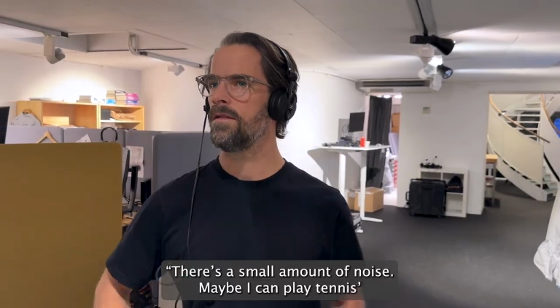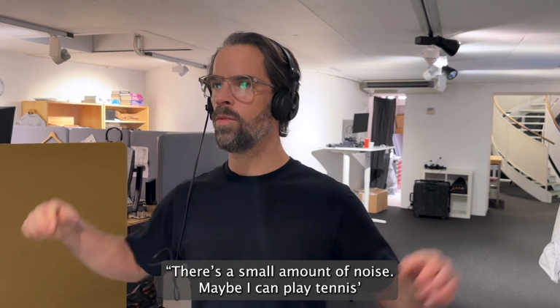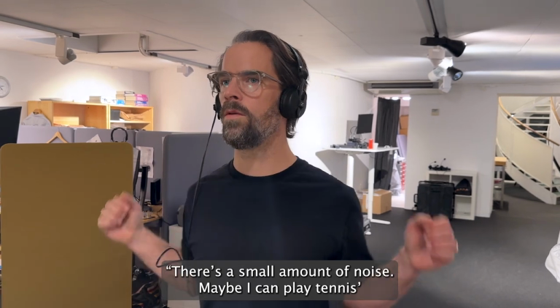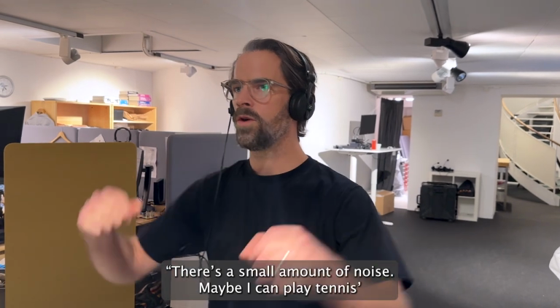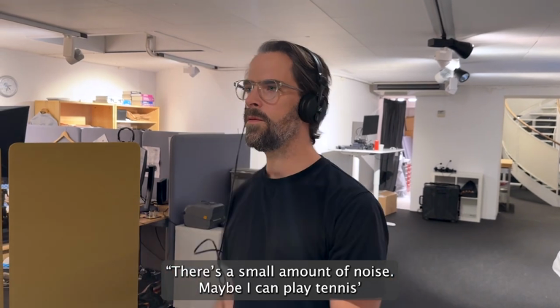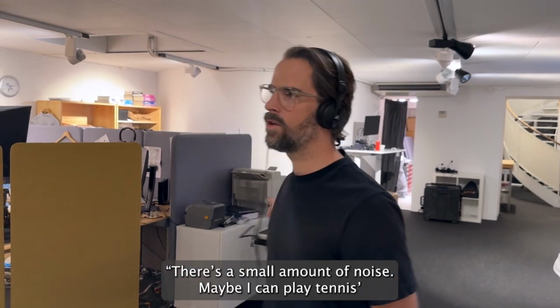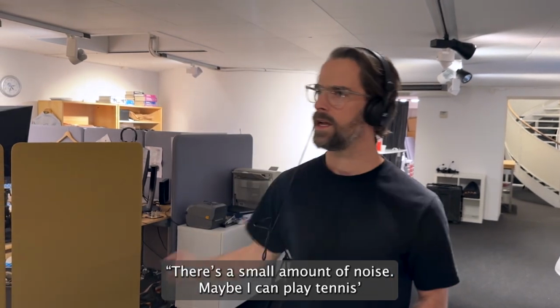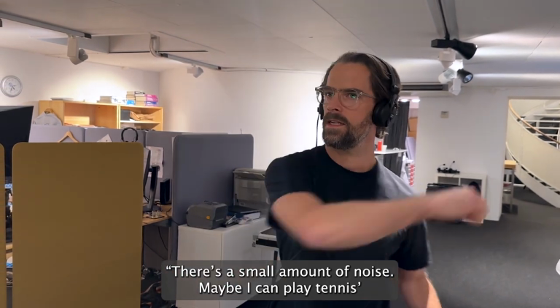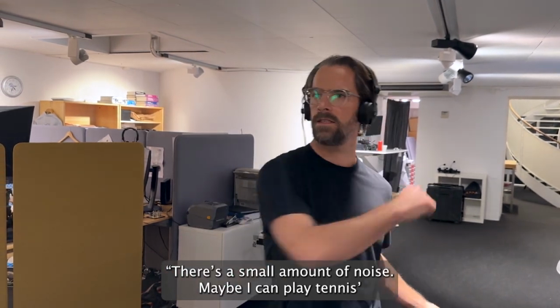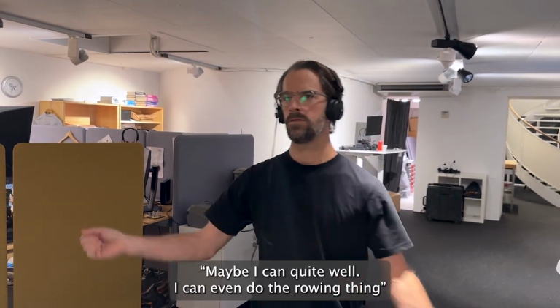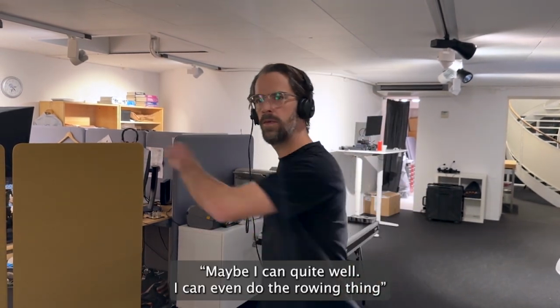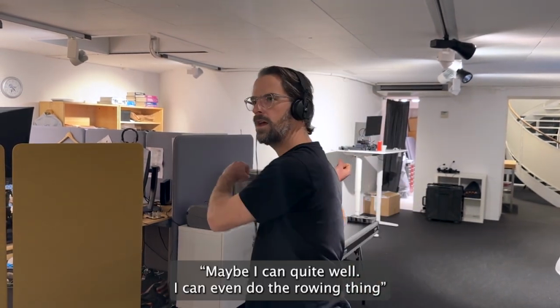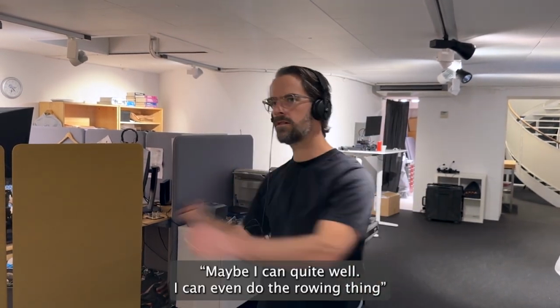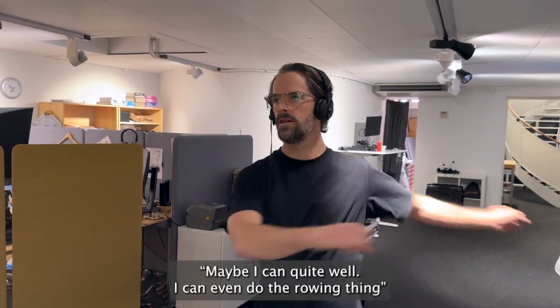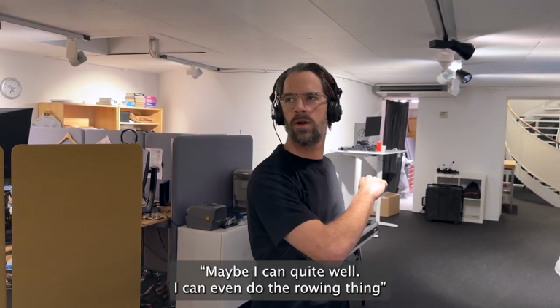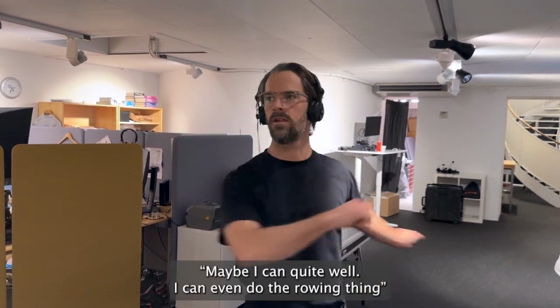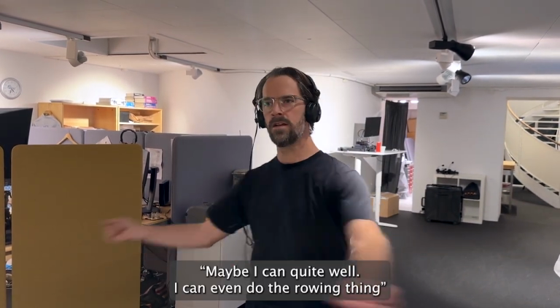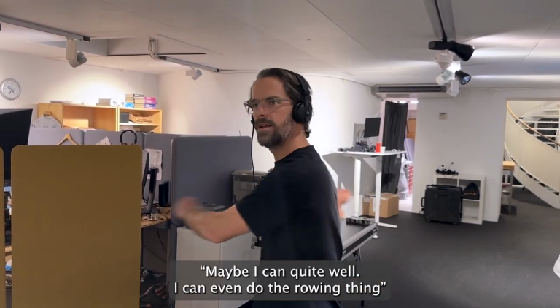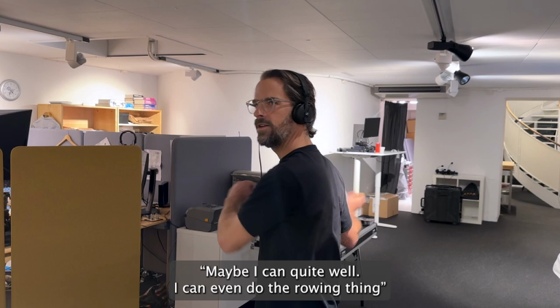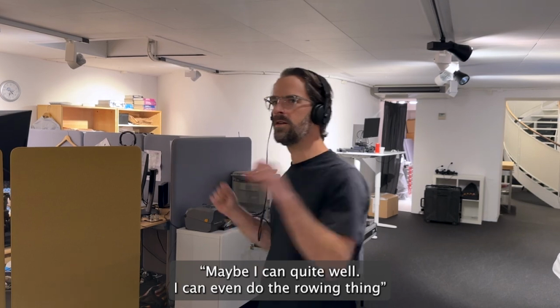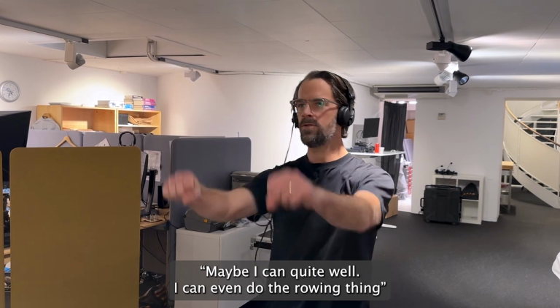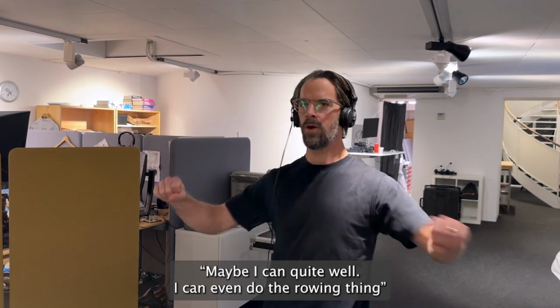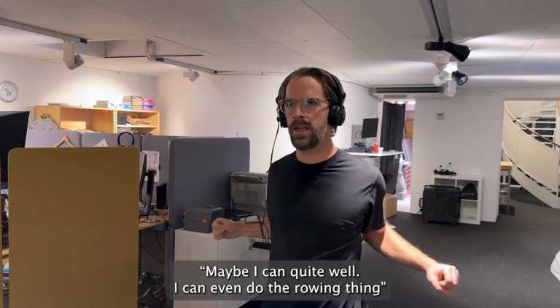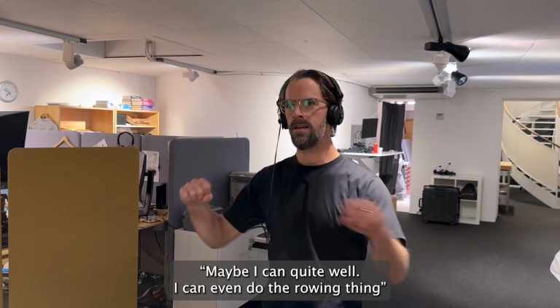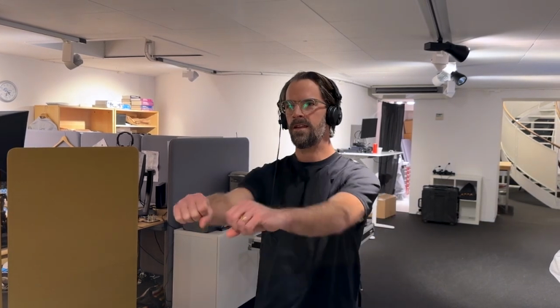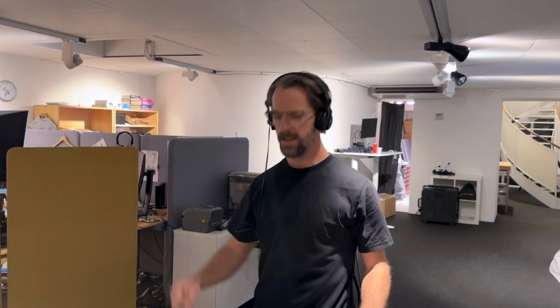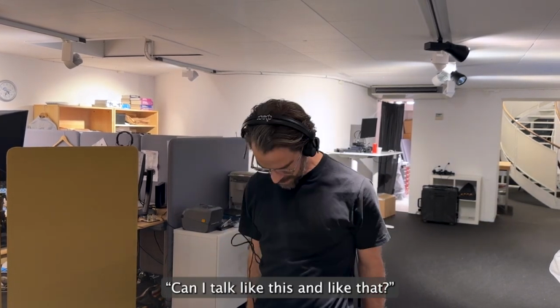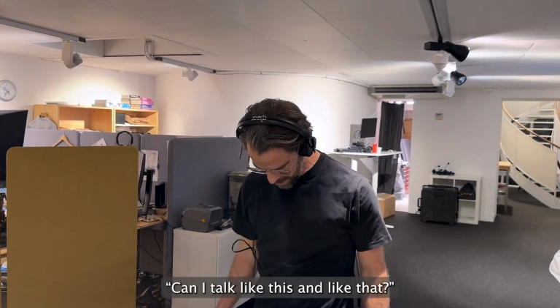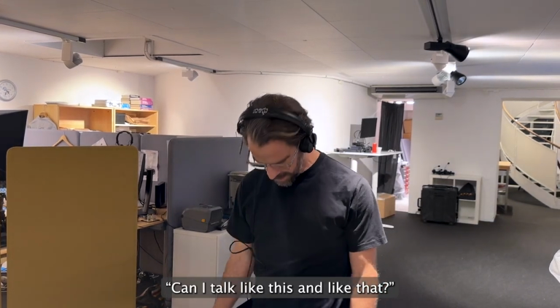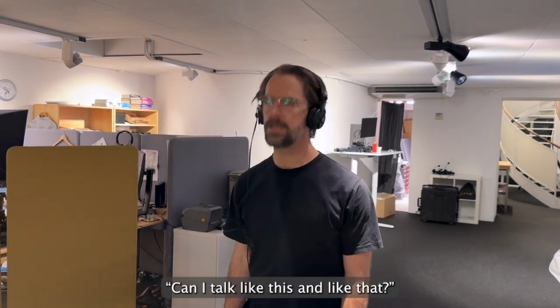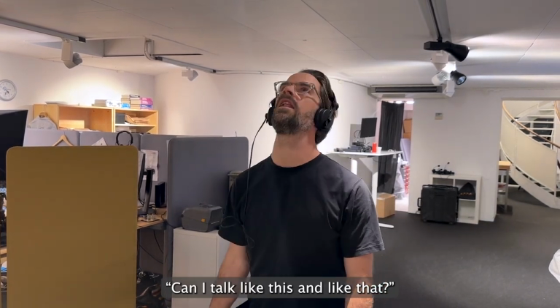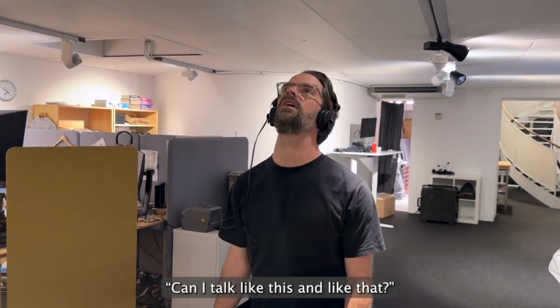The noise is smaller. Maybe I couldn't play tennis — maybe I can. Quite well. I can even do the rowing thing. Can I talk like this? And like that?